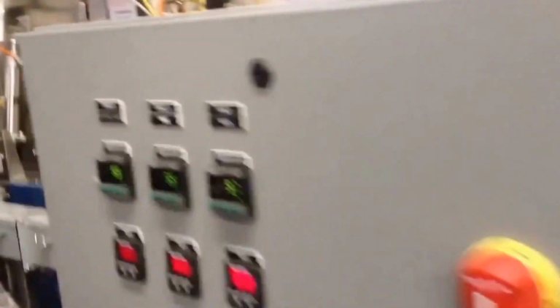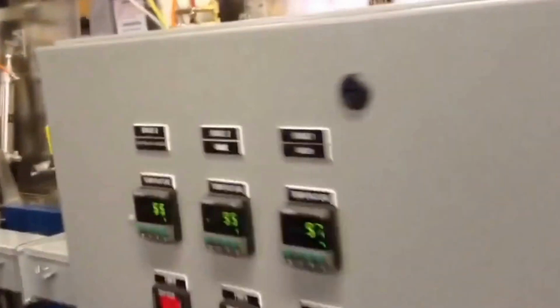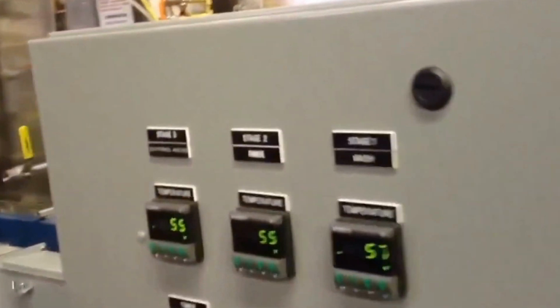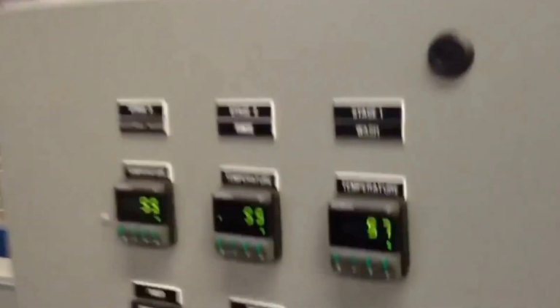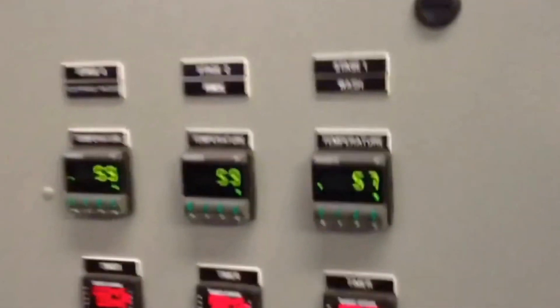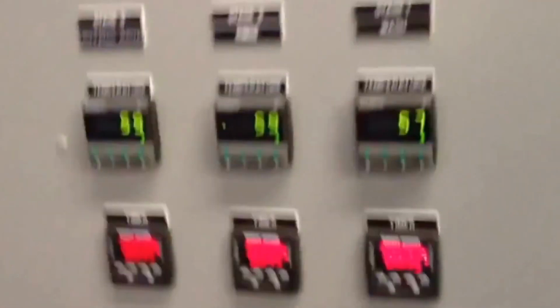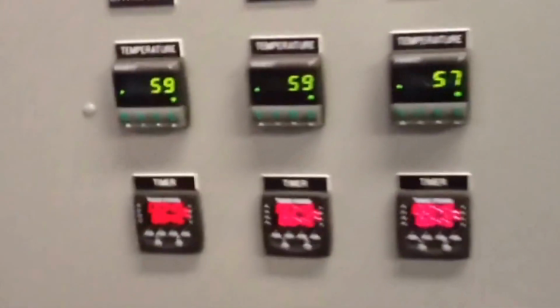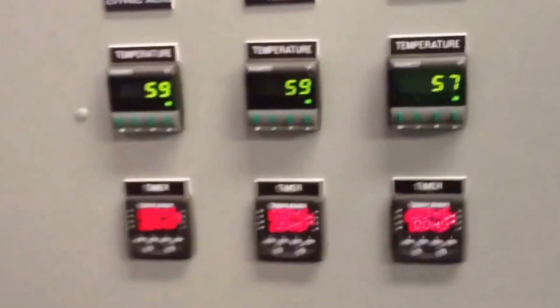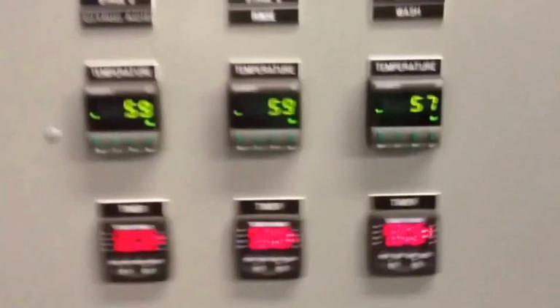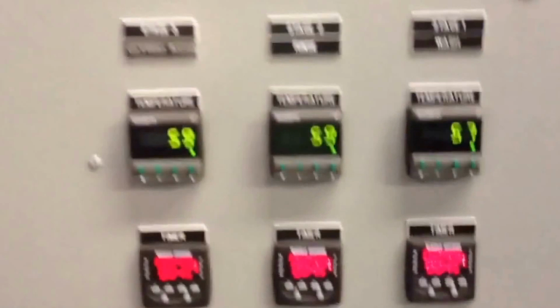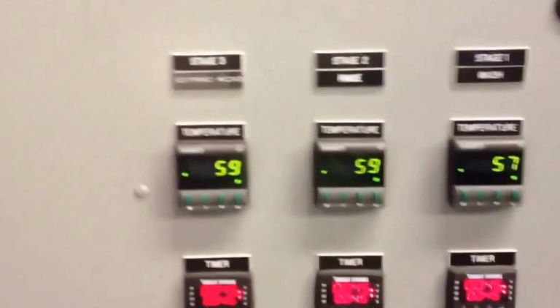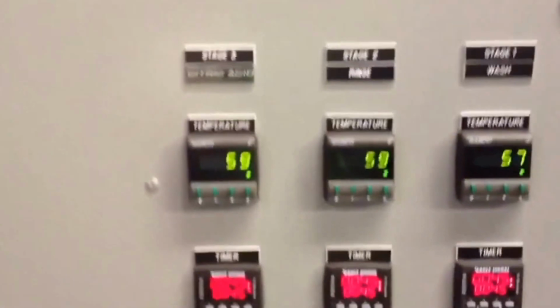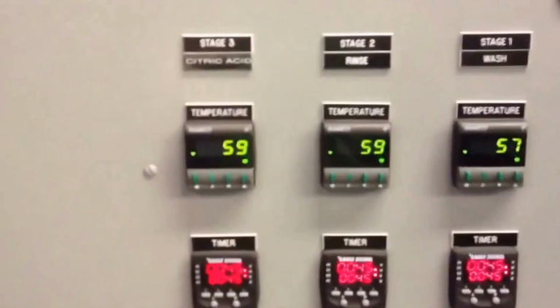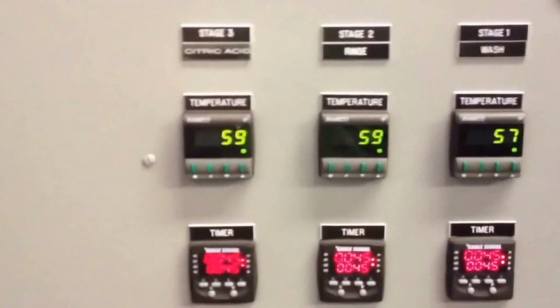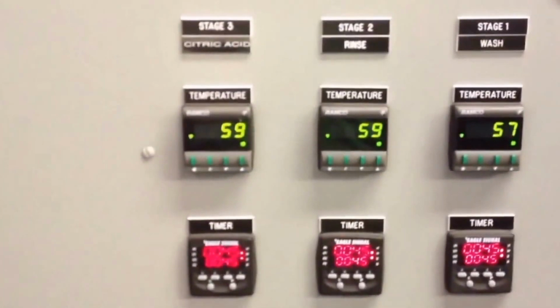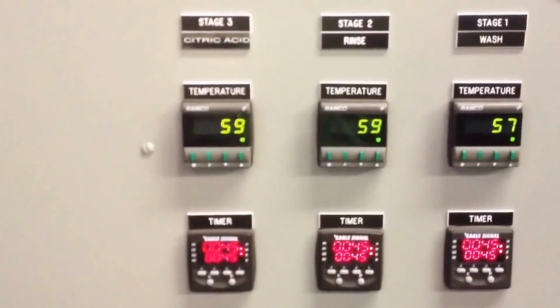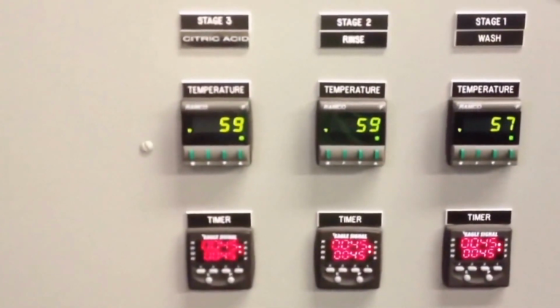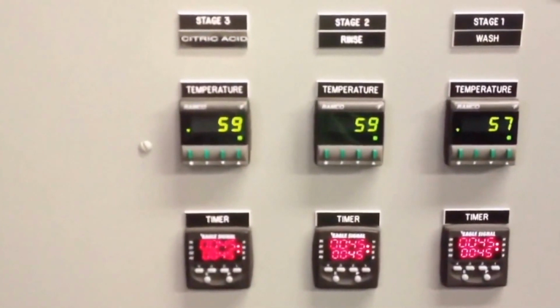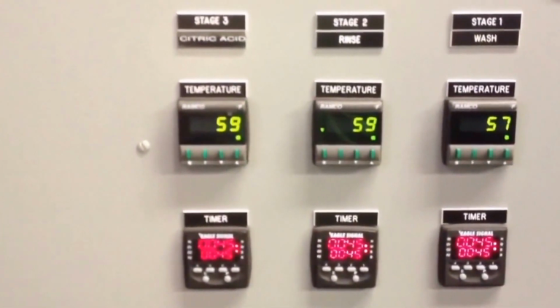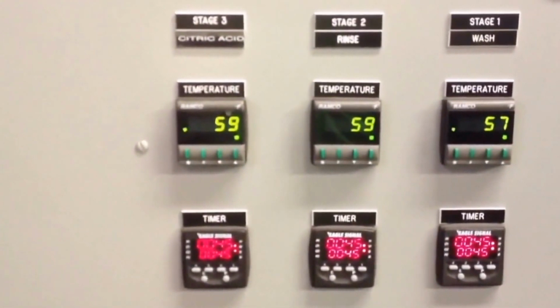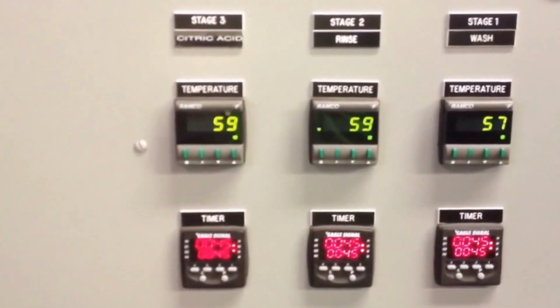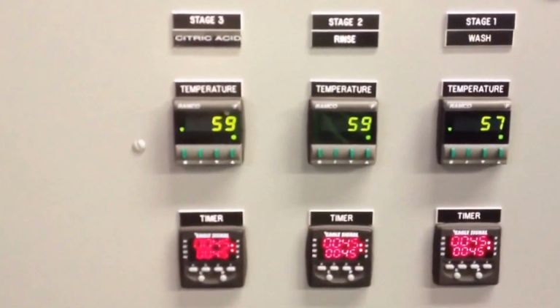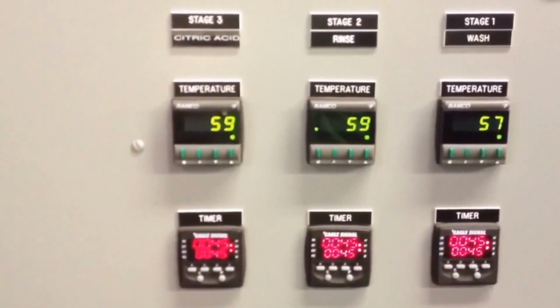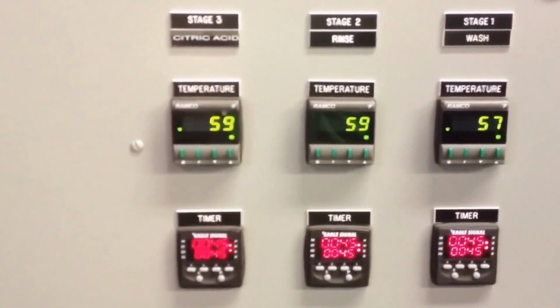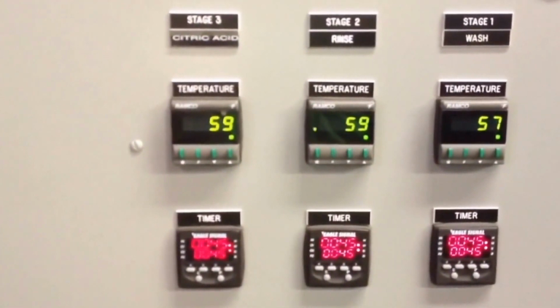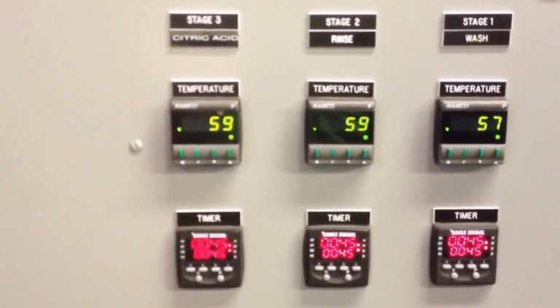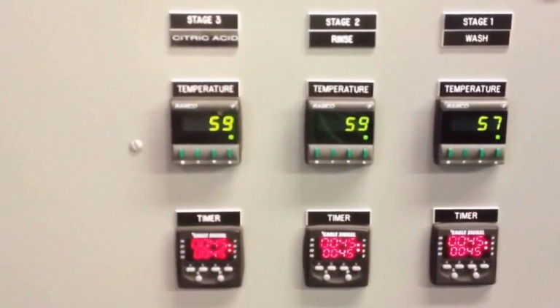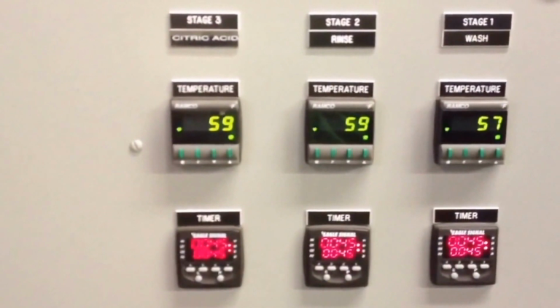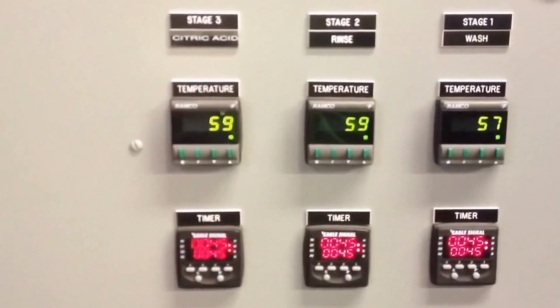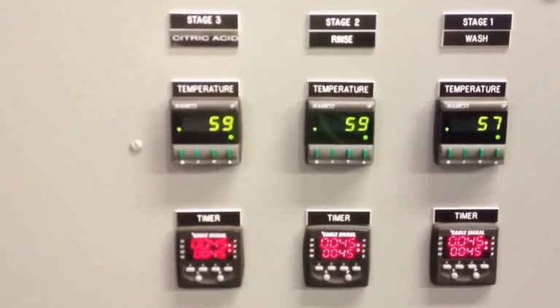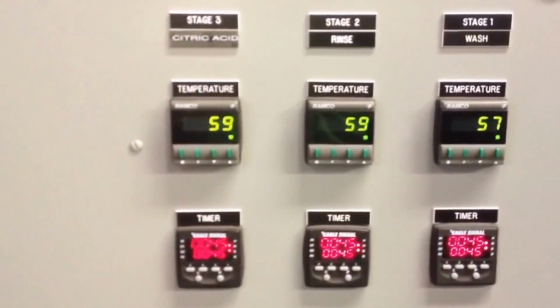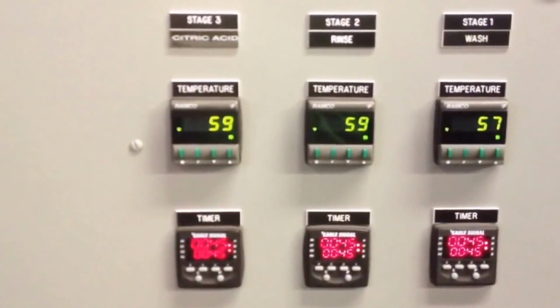The automation panel on this system is kept to relay and PLC logic for simplicity. Here we show the independent timers and temperature controllers for each stage.